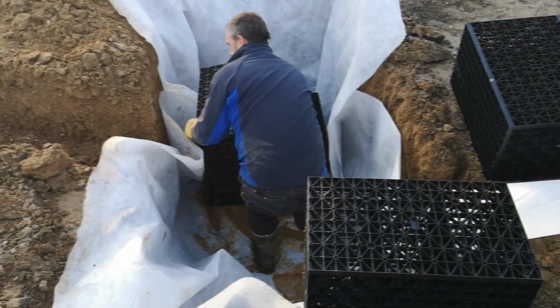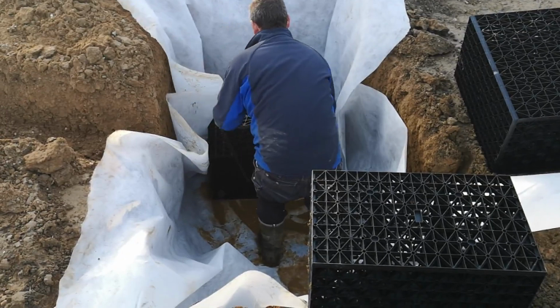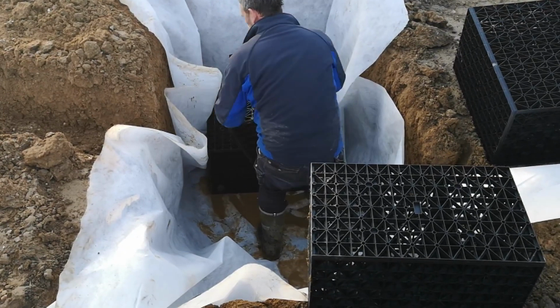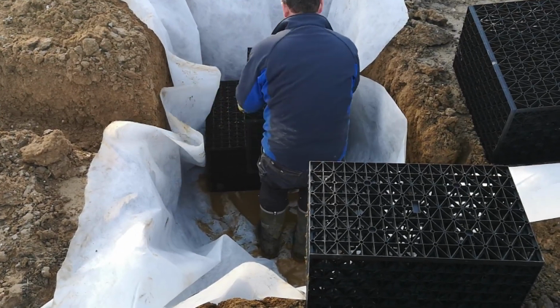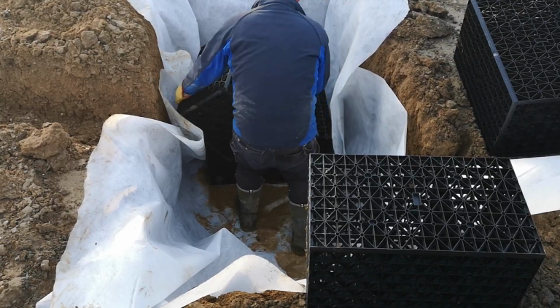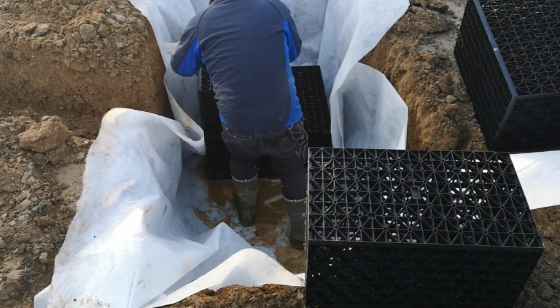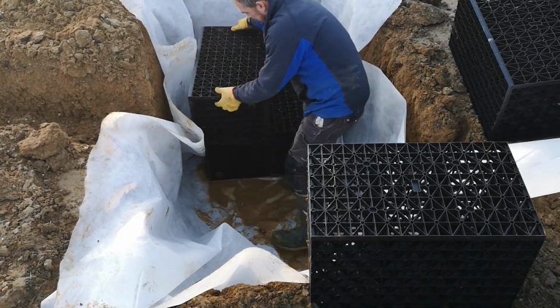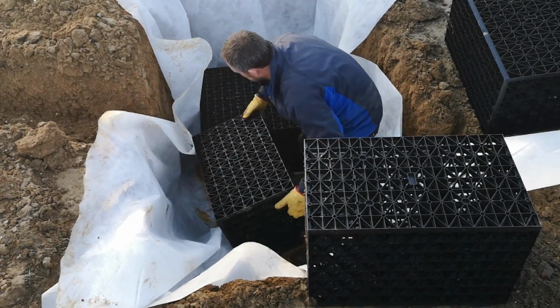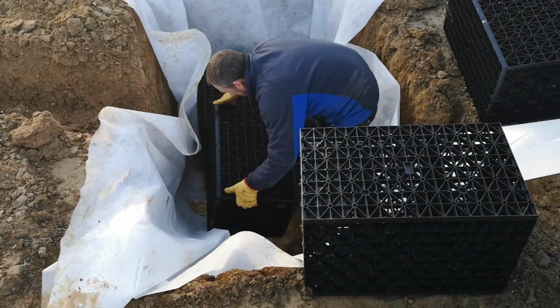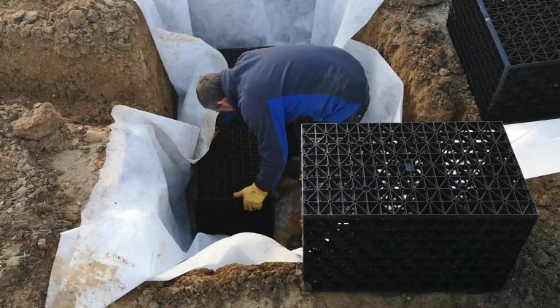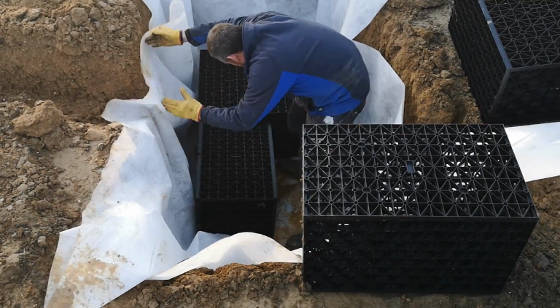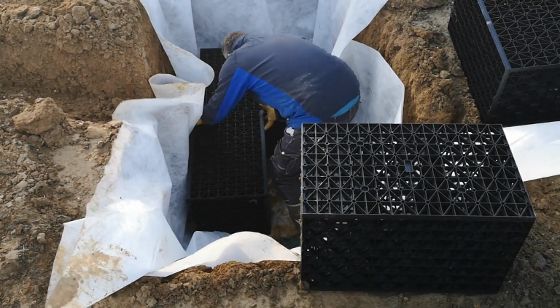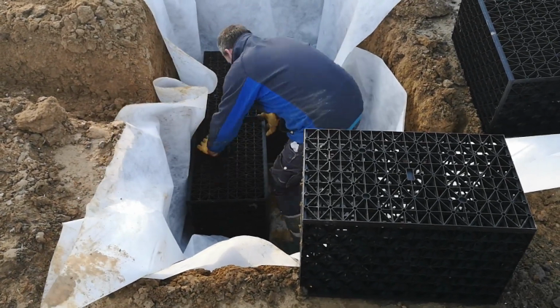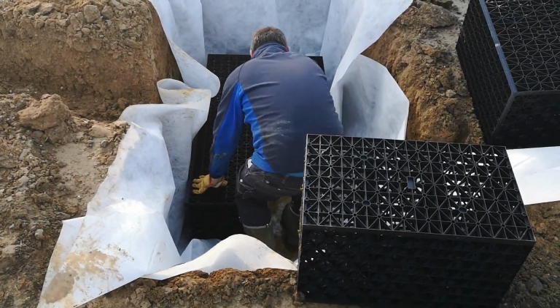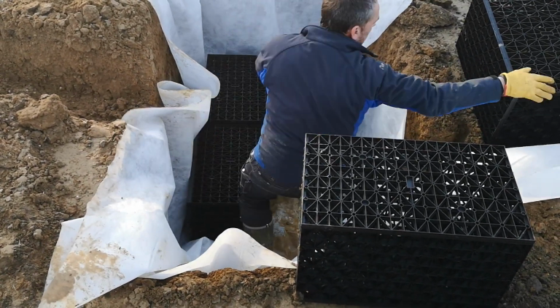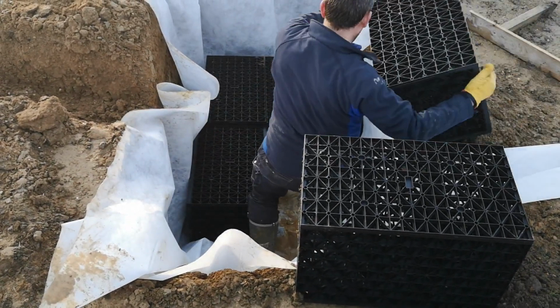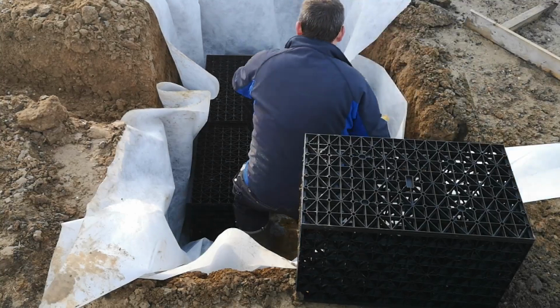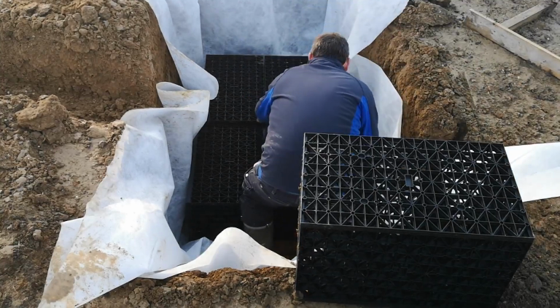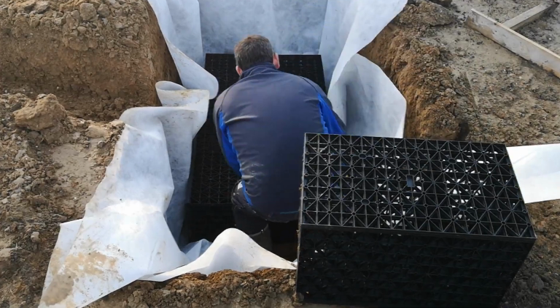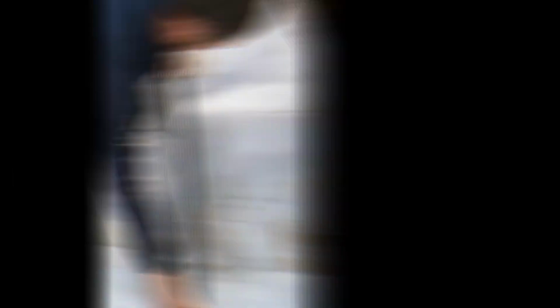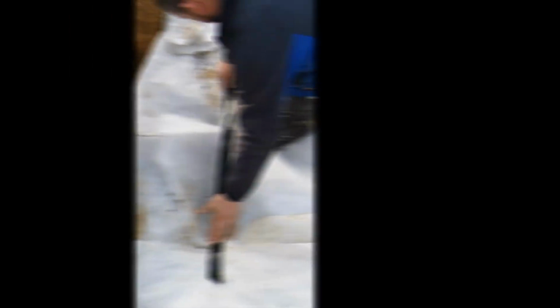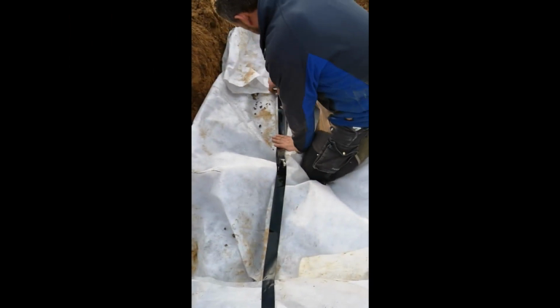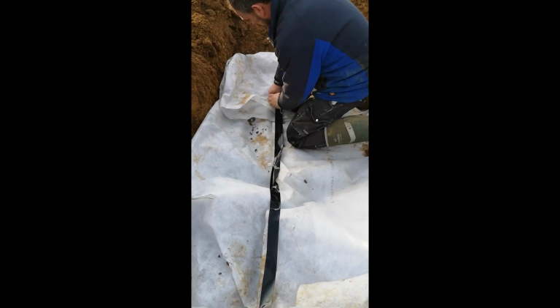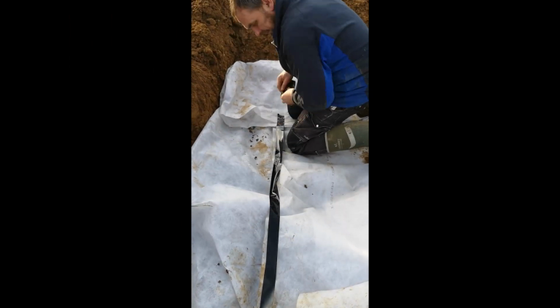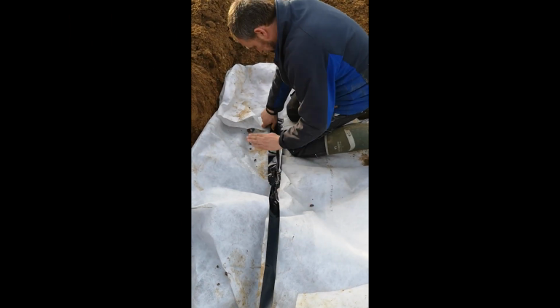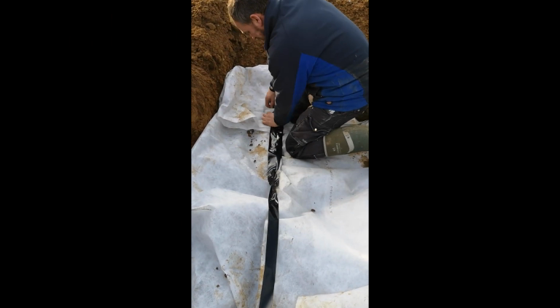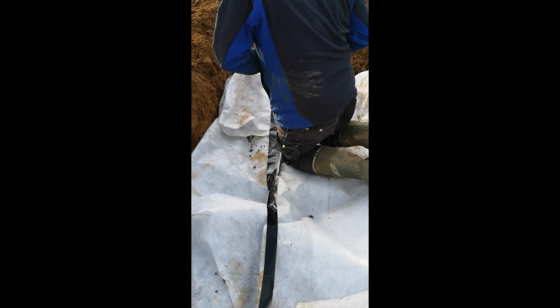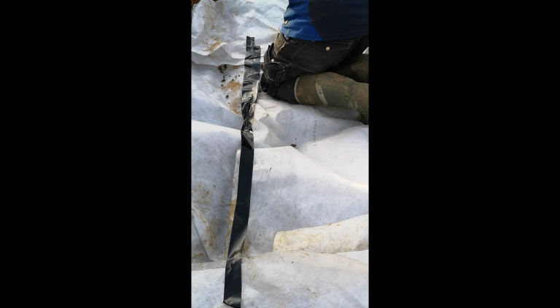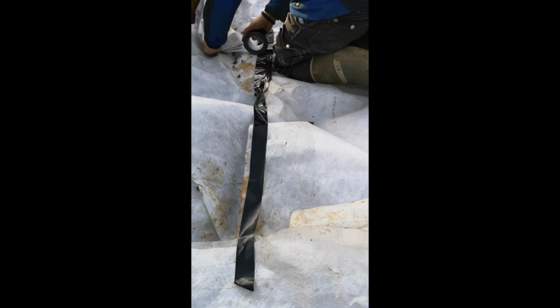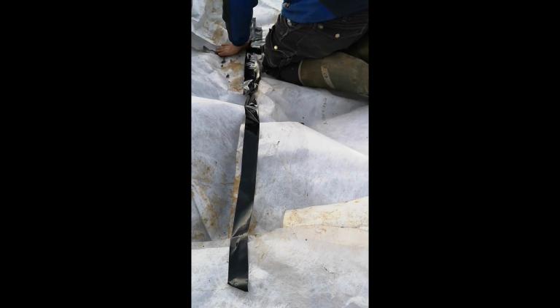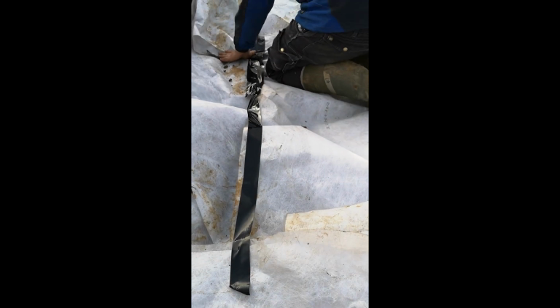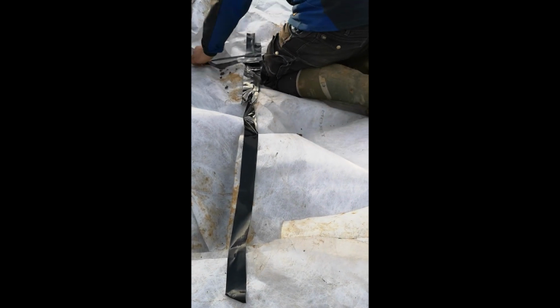Add the soakaway crates, clipped together with clips or cable ties. Then wrap the geotextile membrane and tape the seam at the top using waterproof tape.